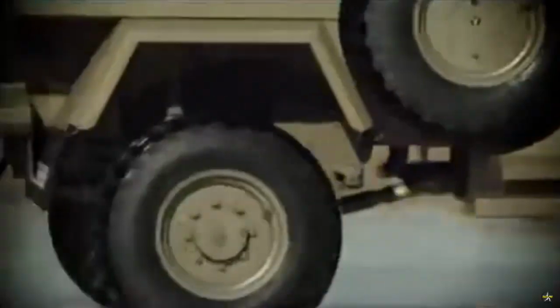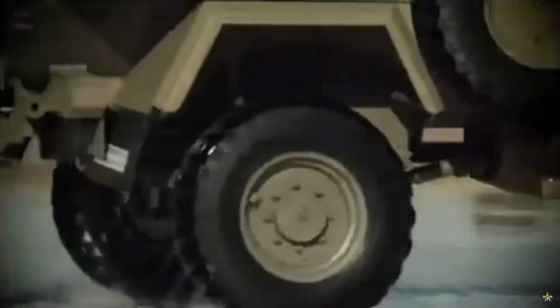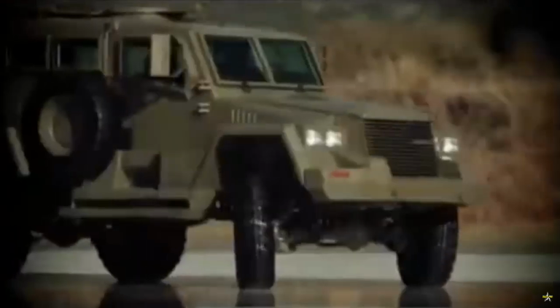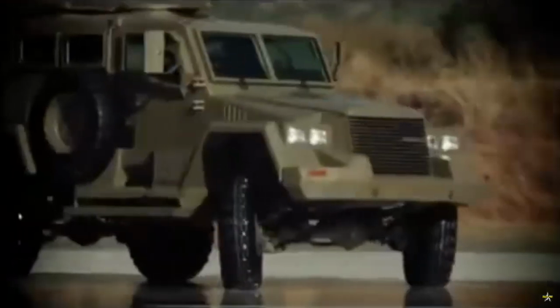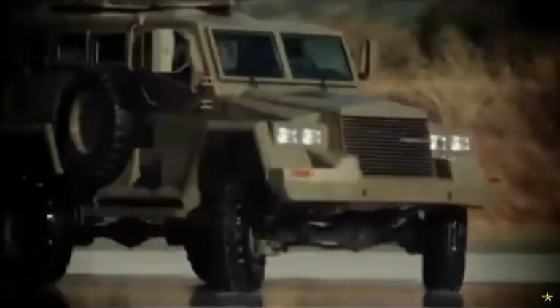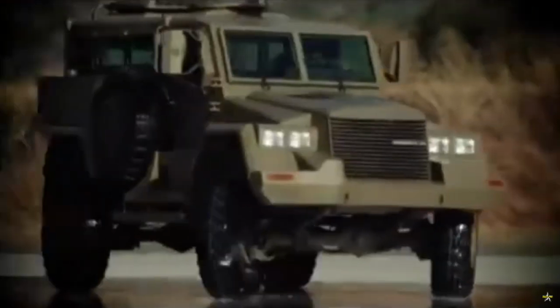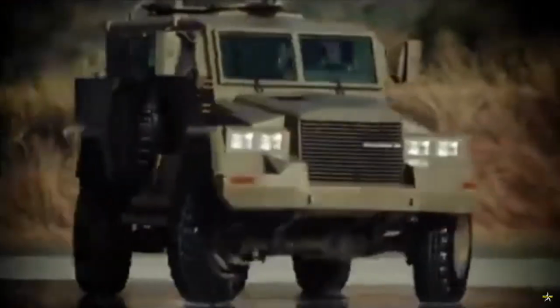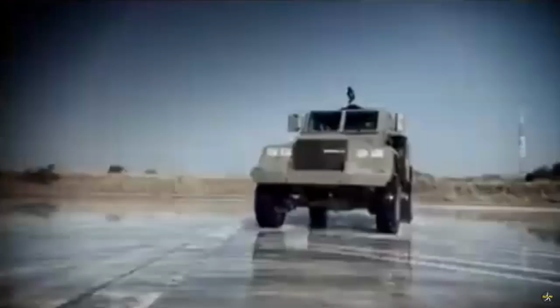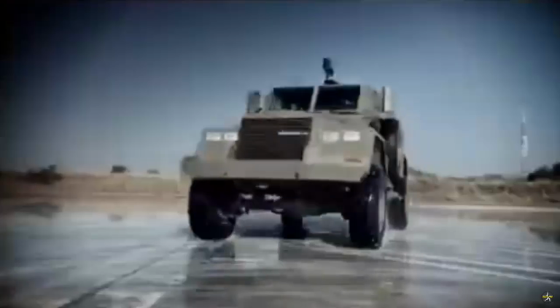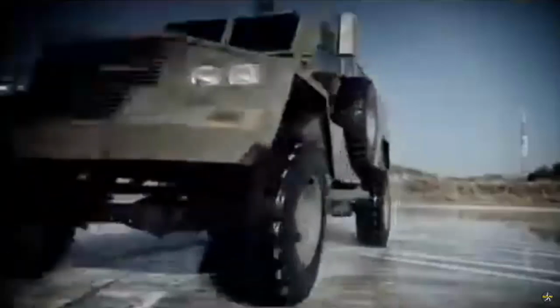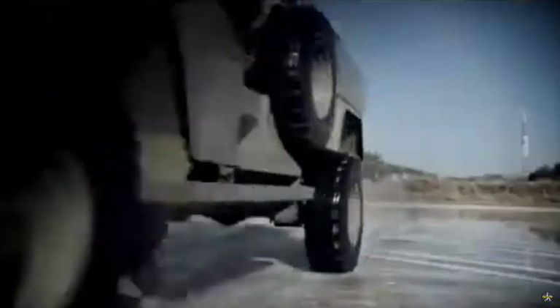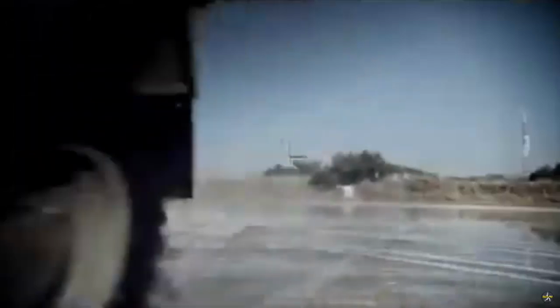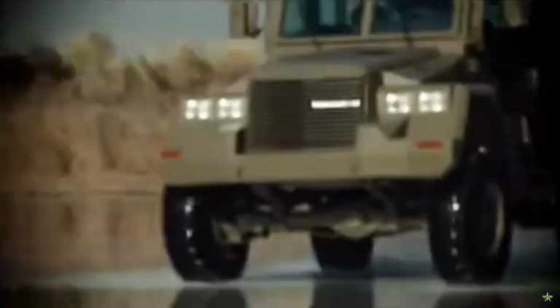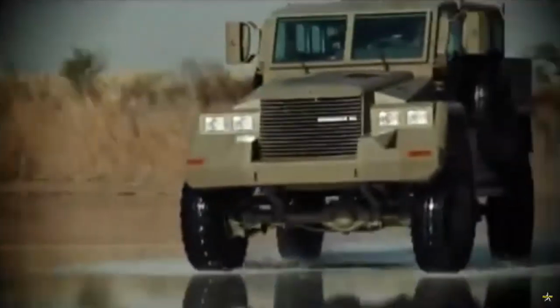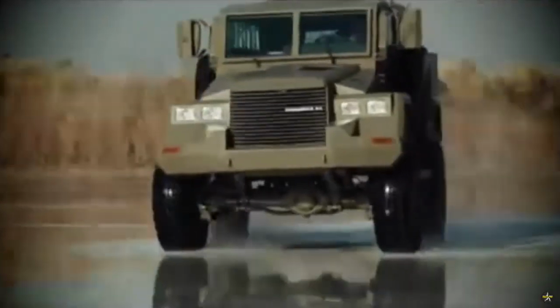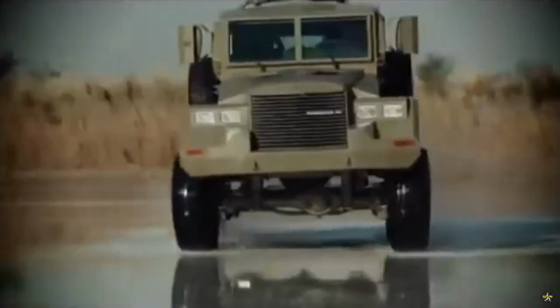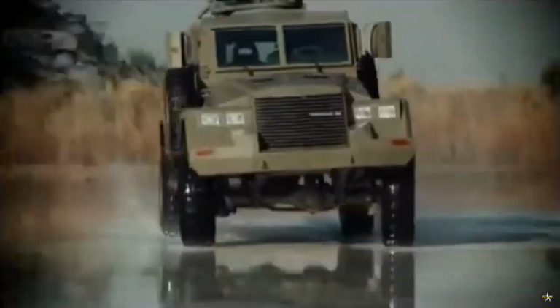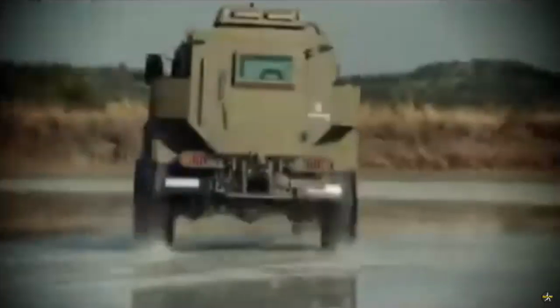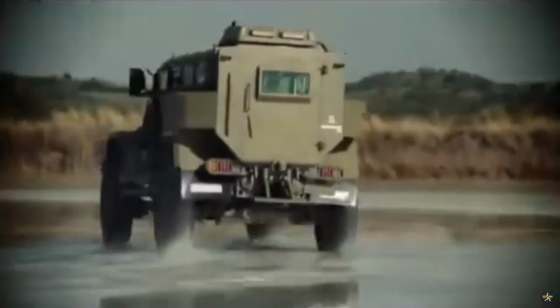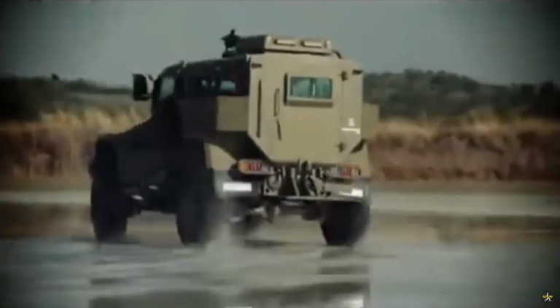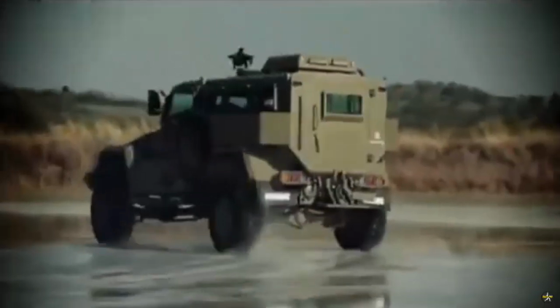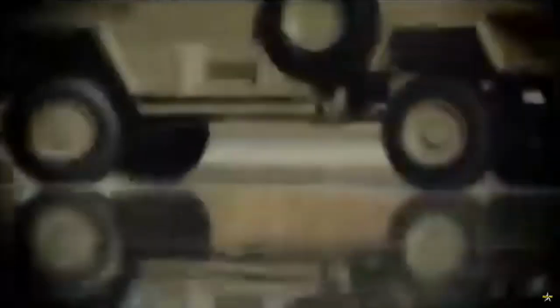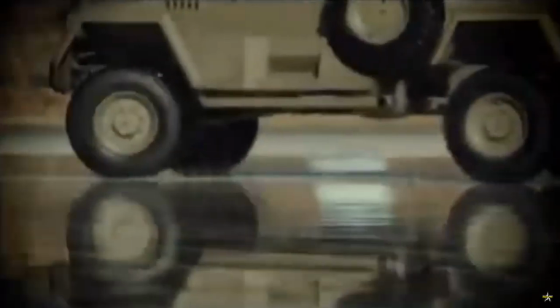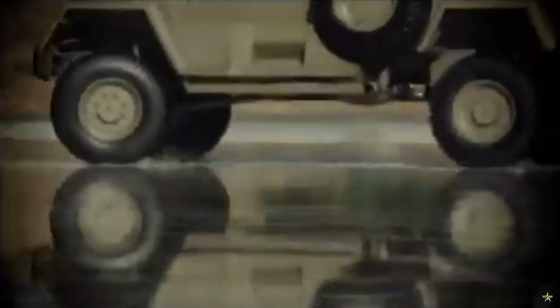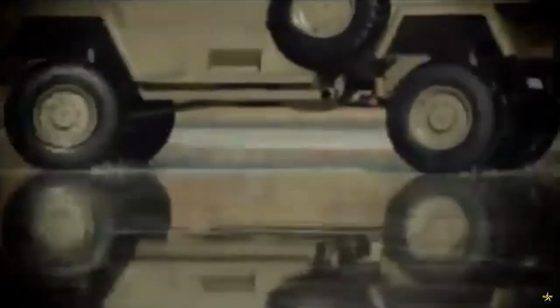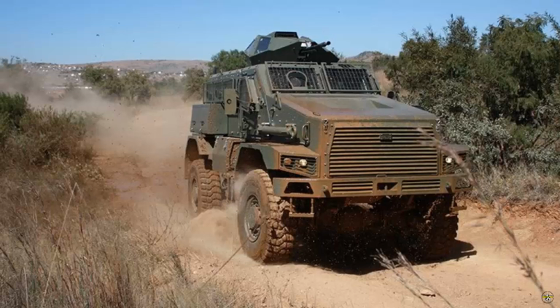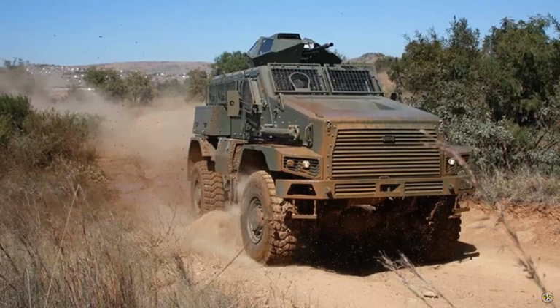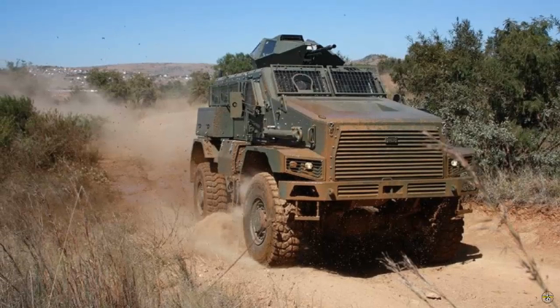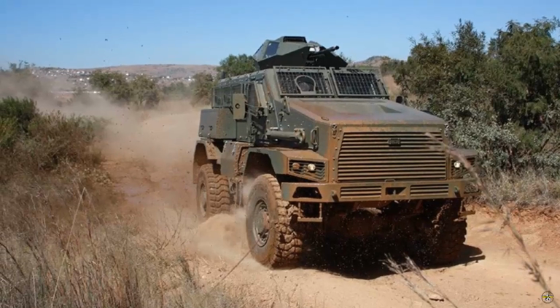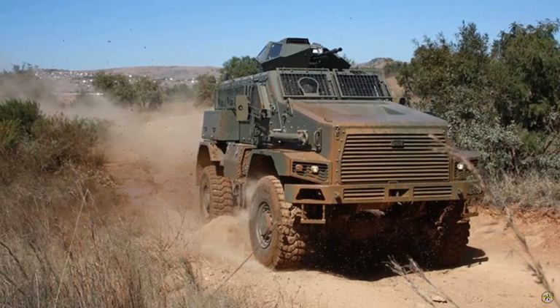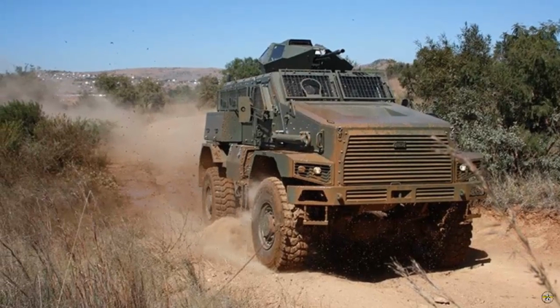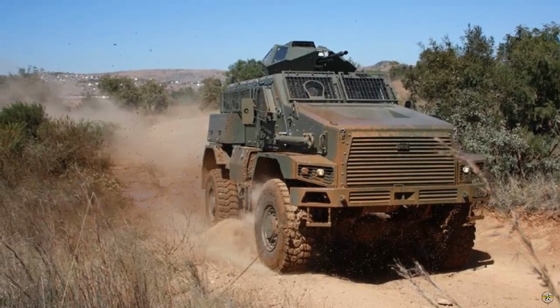The vehicle can be configured to support a wide variety of missions, including medical evacuation, command and control, explosive ordnance disposal, and border patrol.